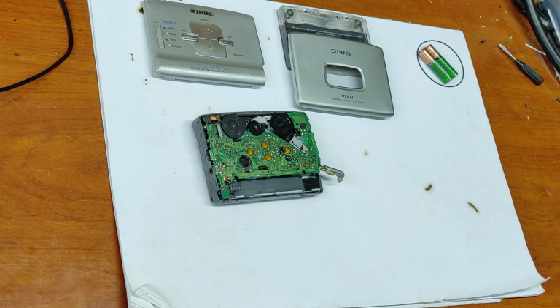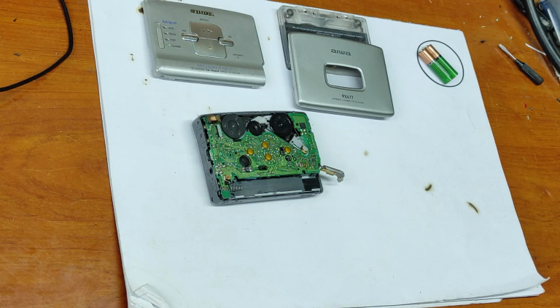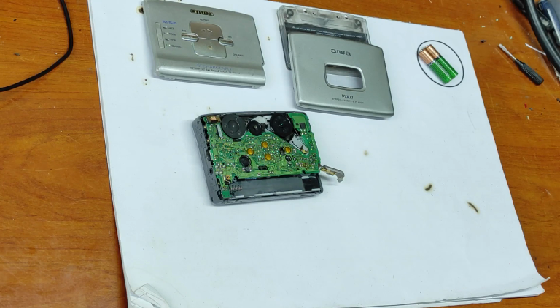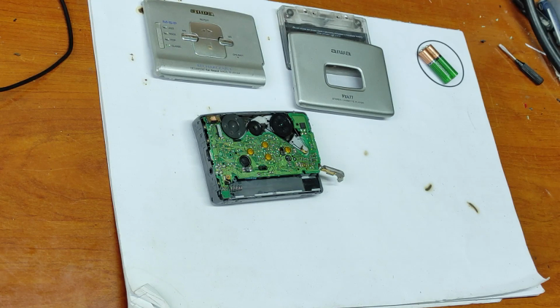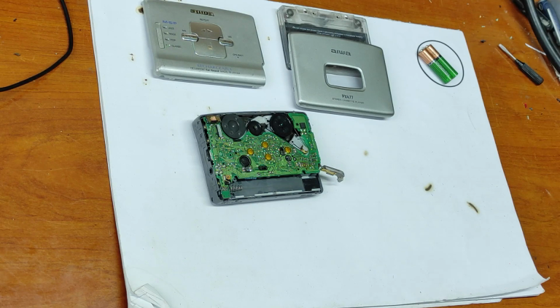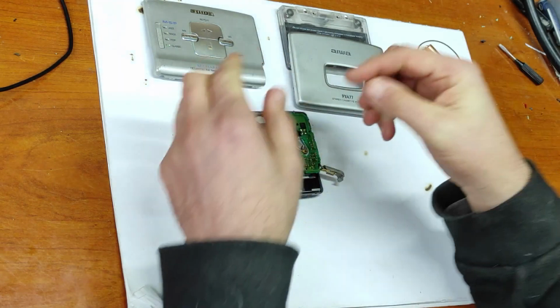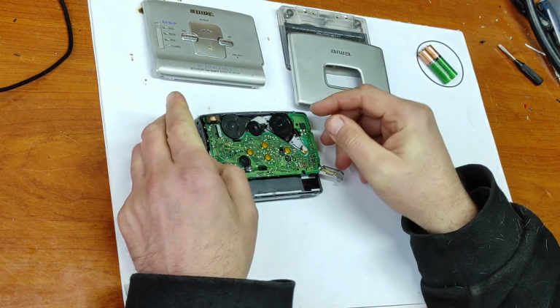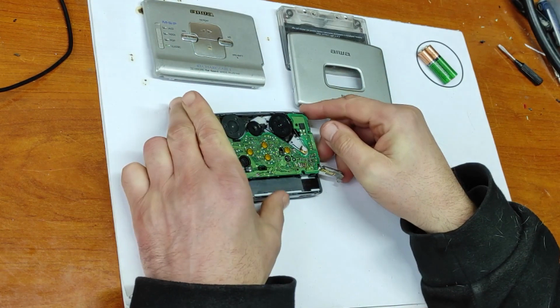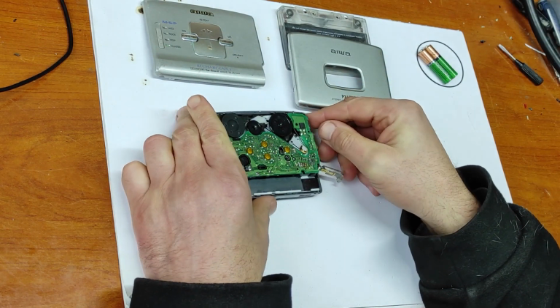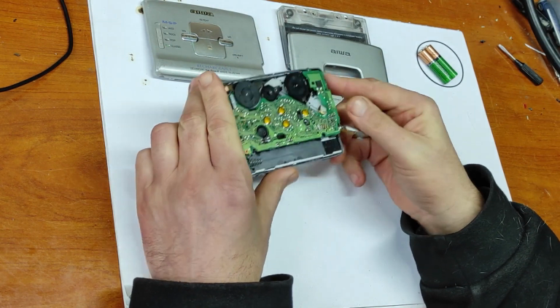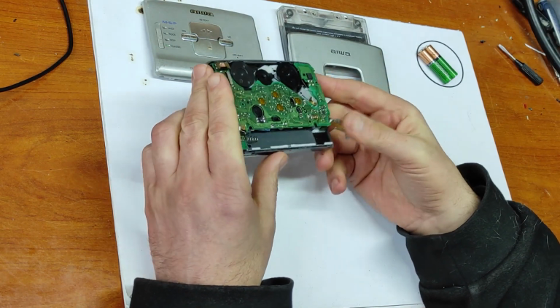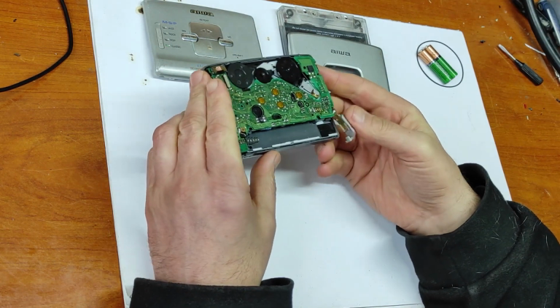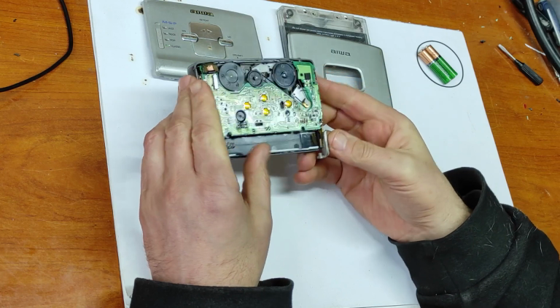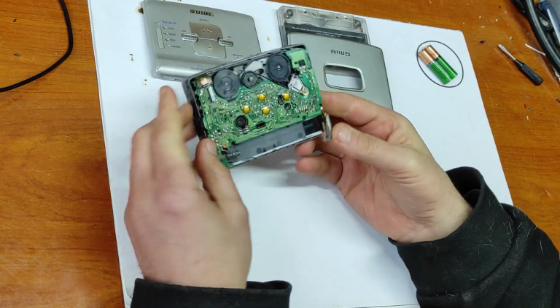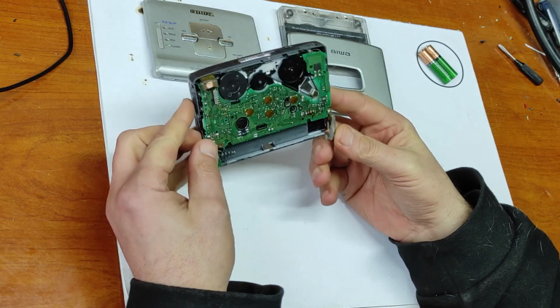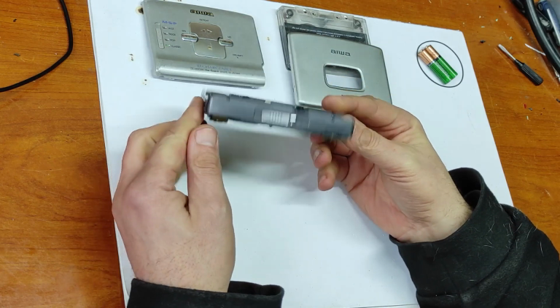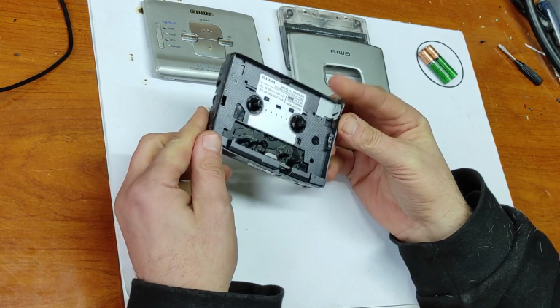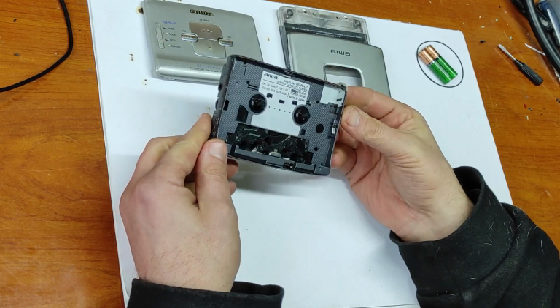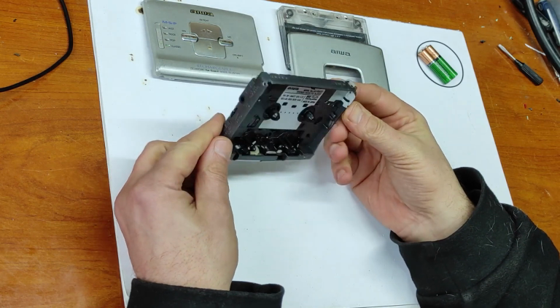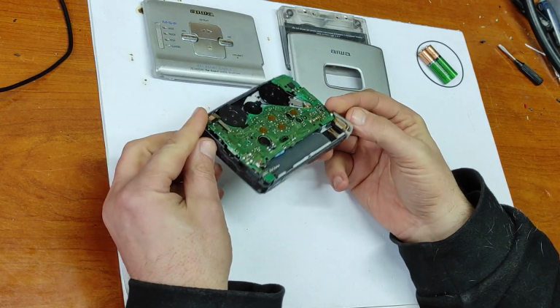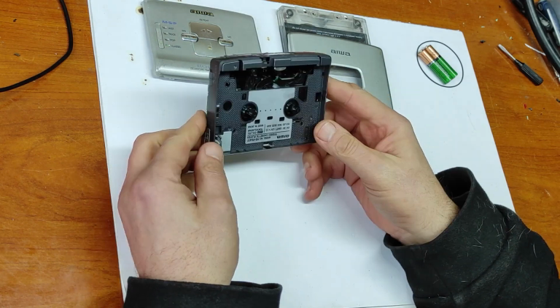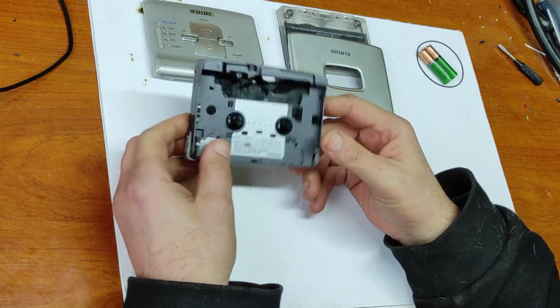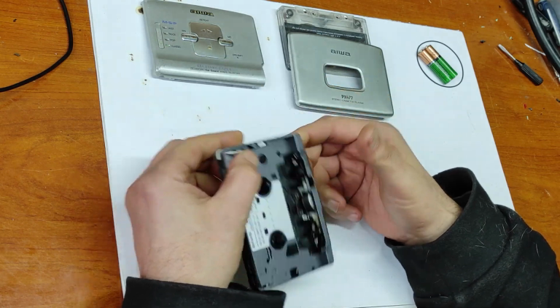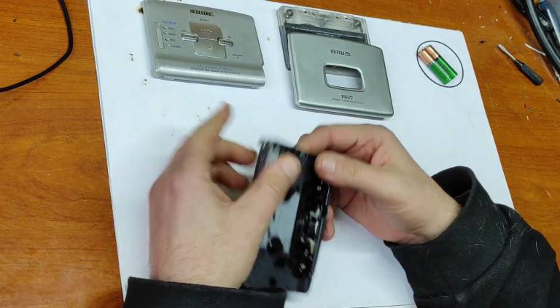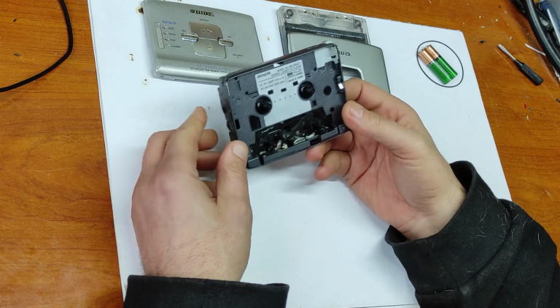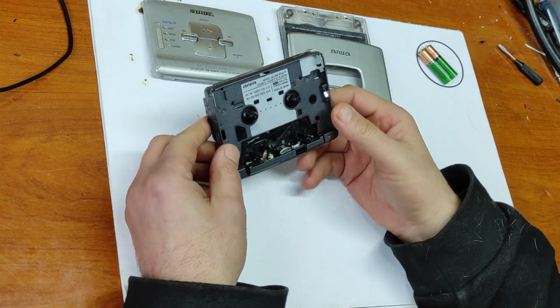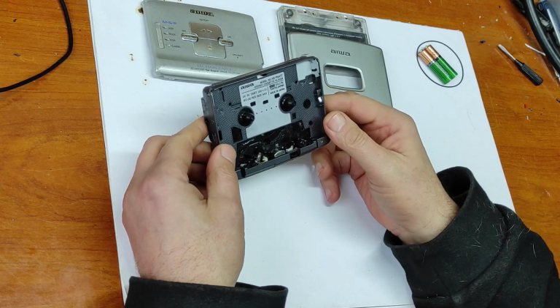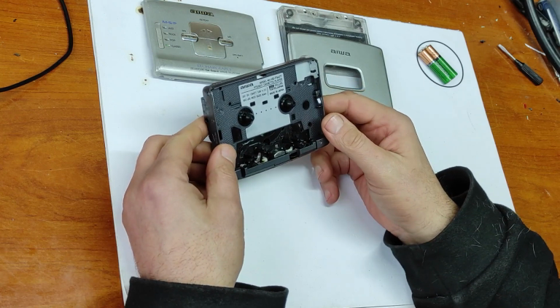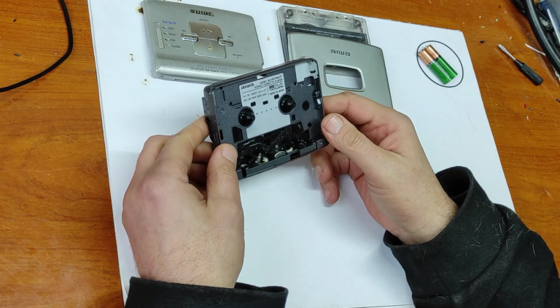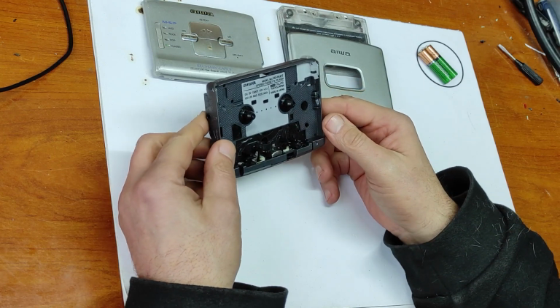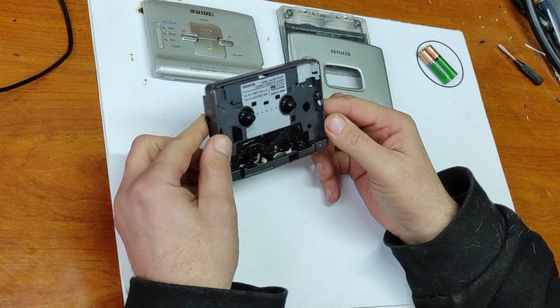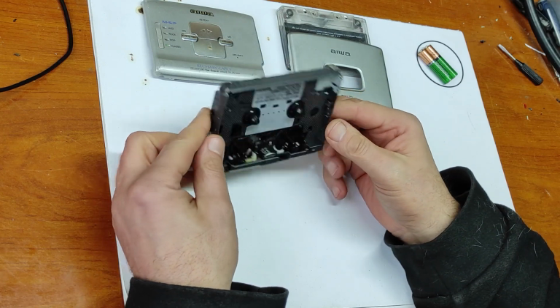Hello friends, in this video I will make a full restoration of this vintage Walkman. Let's begin. First of all, let me tell you about this Walkman.